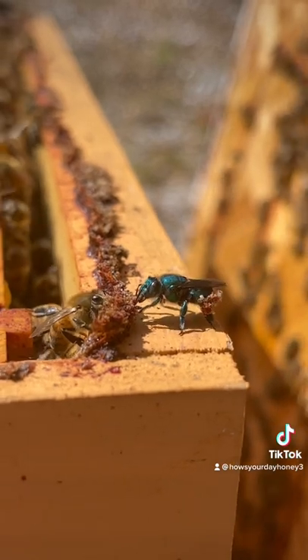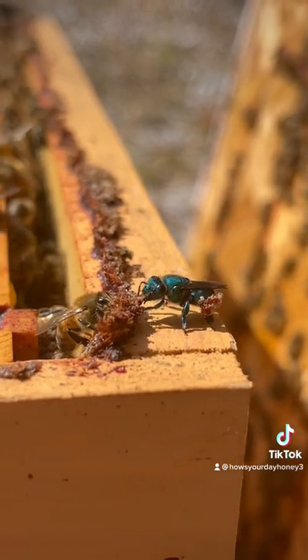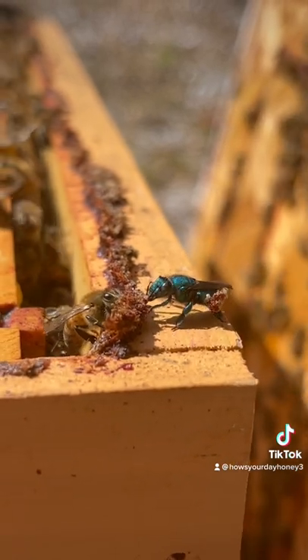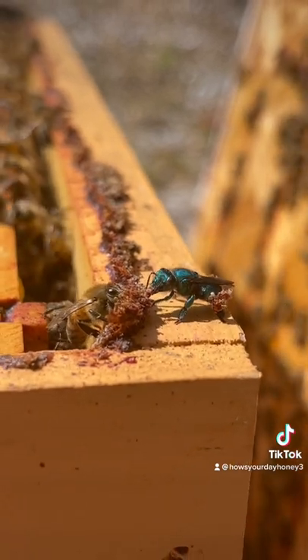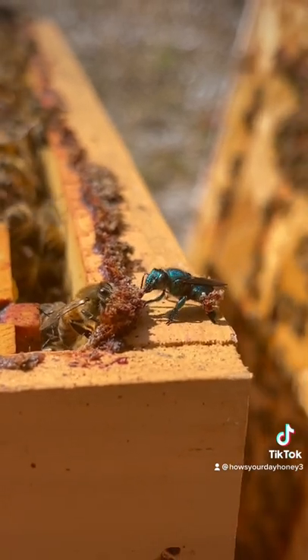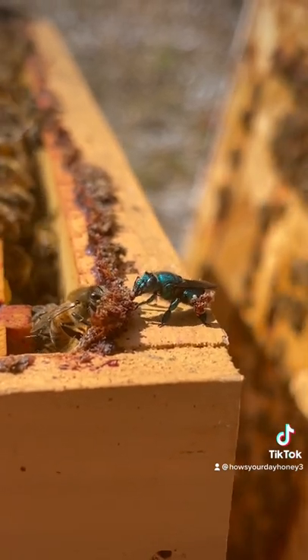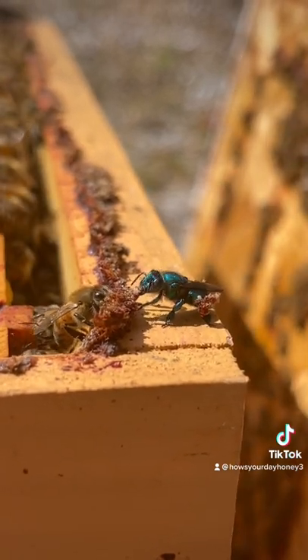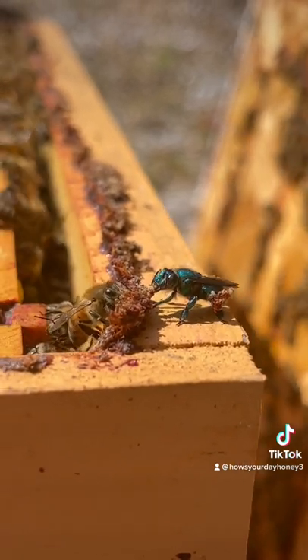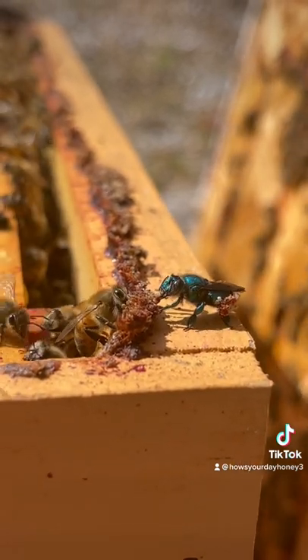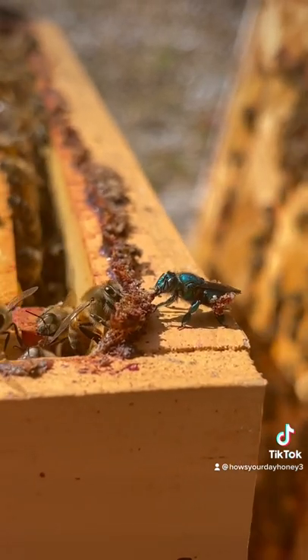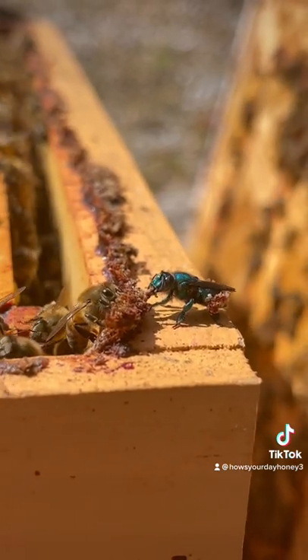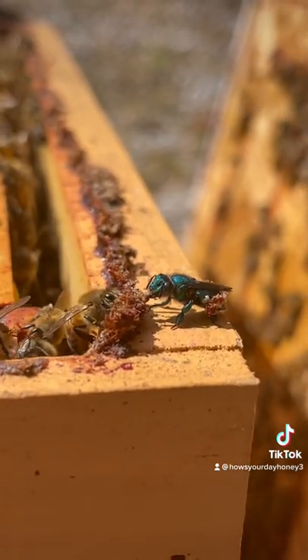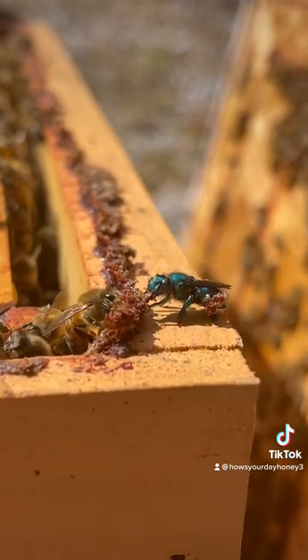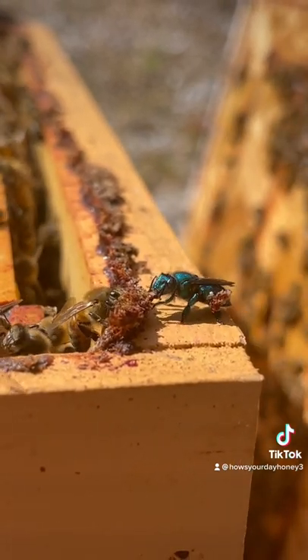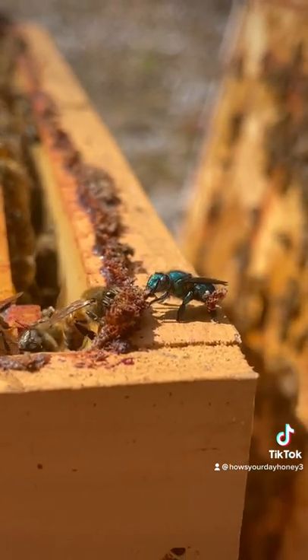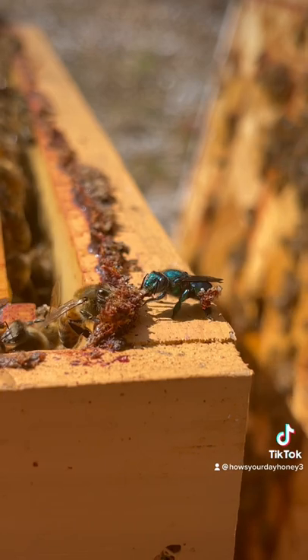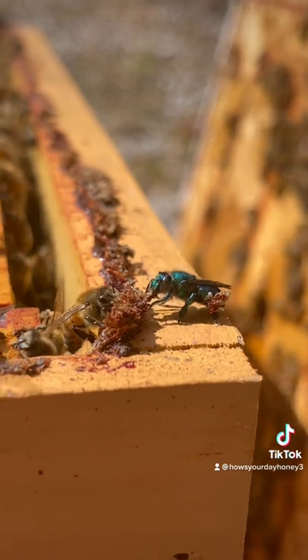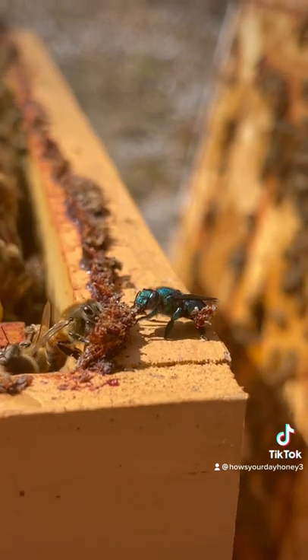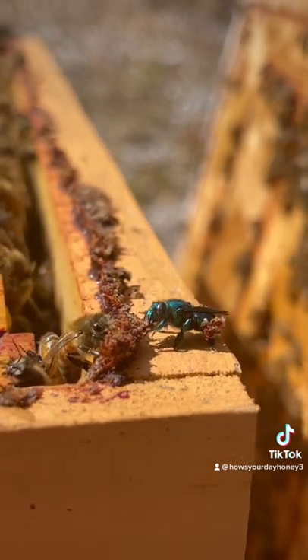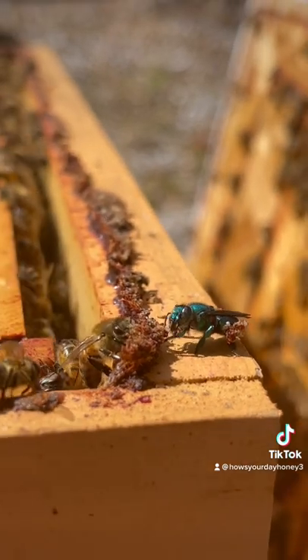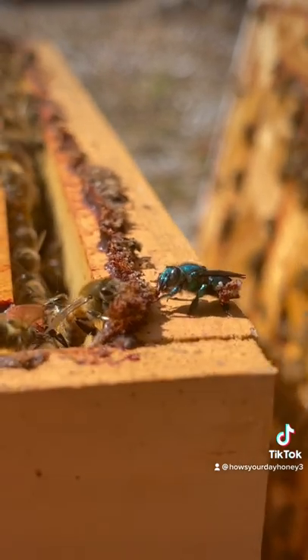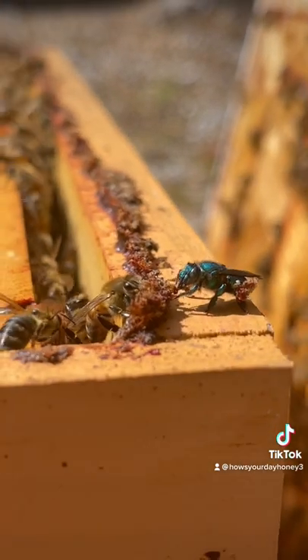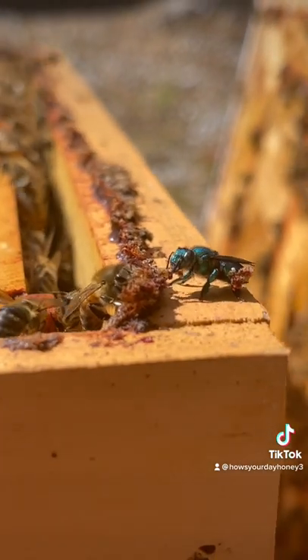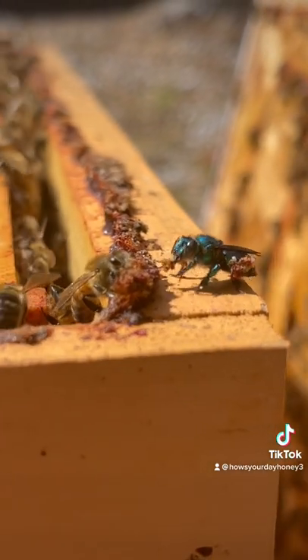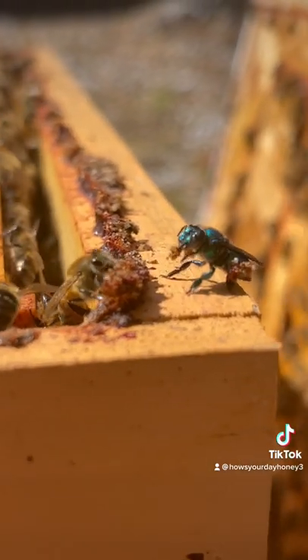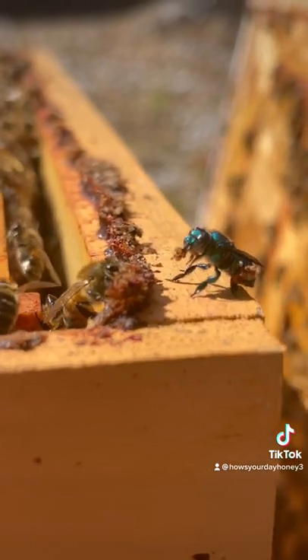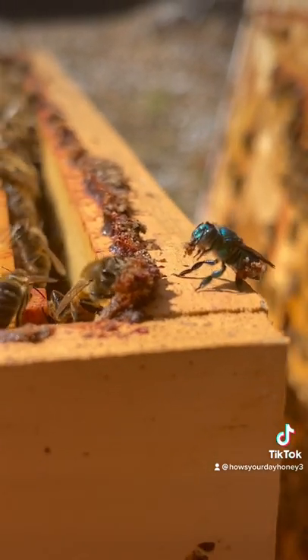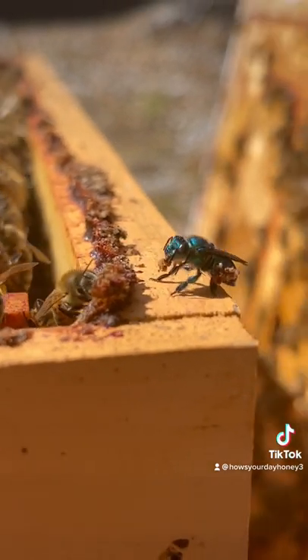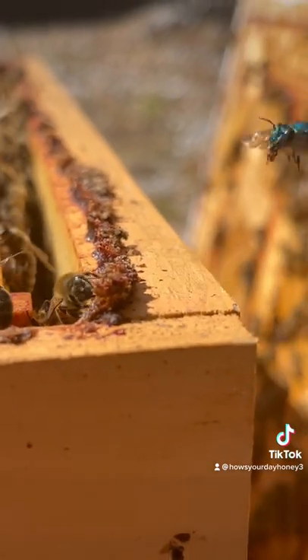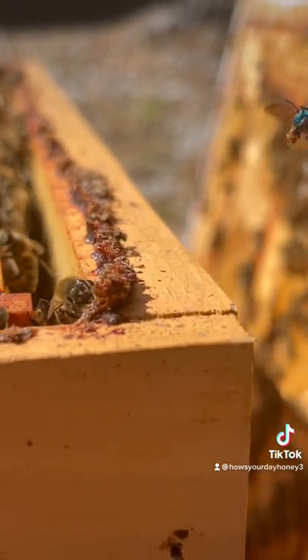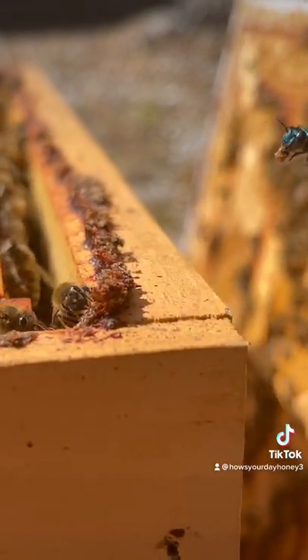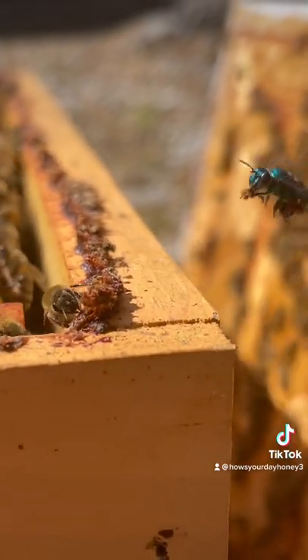What she's doing here is tearing away propolis that honeybees have collected, and she's attaching it to her back legs. She's going to use this to build her brood nest.